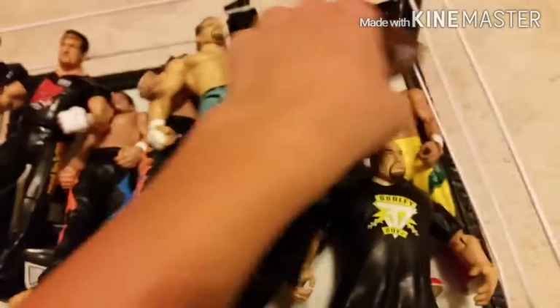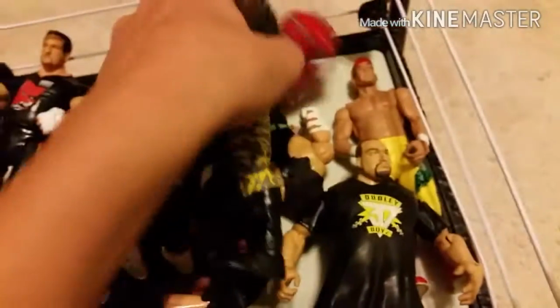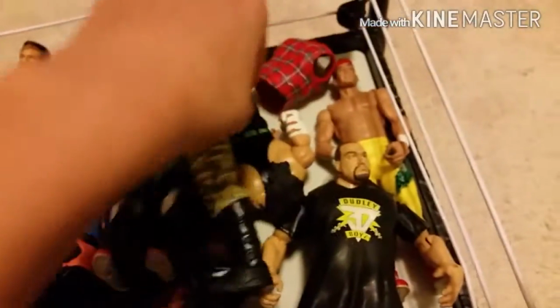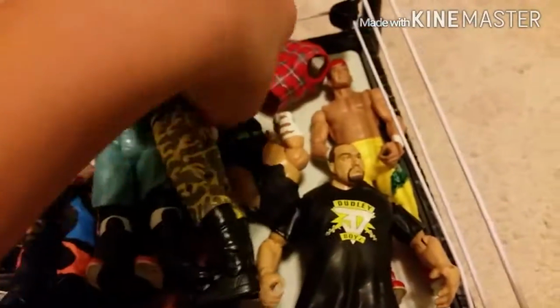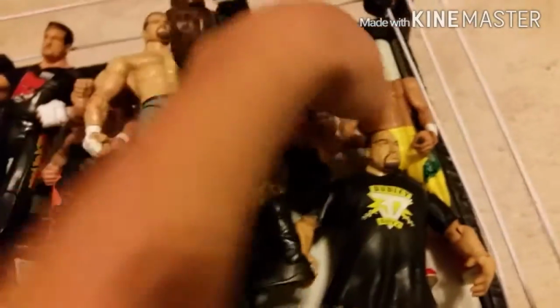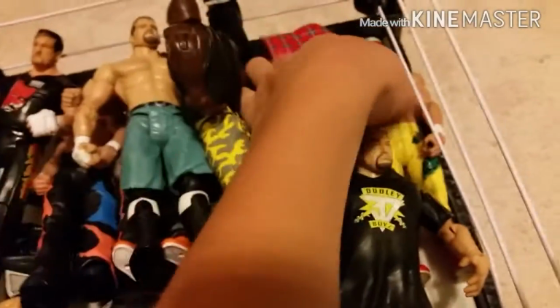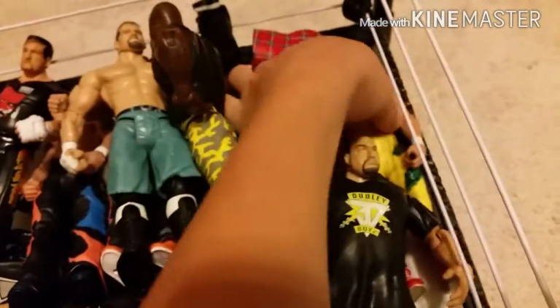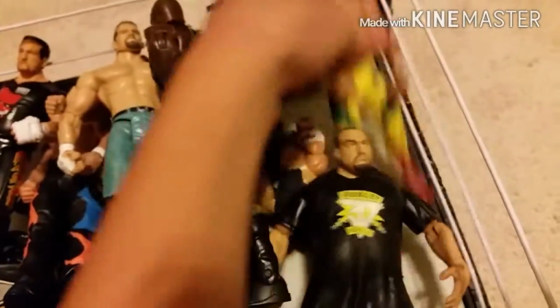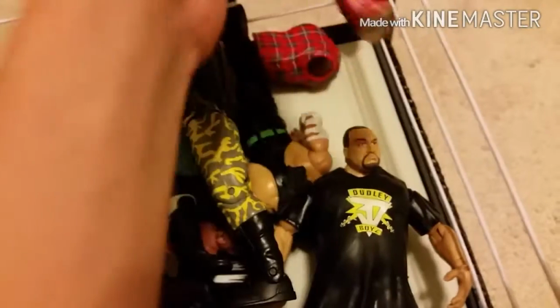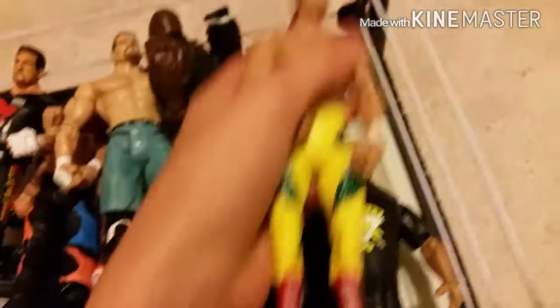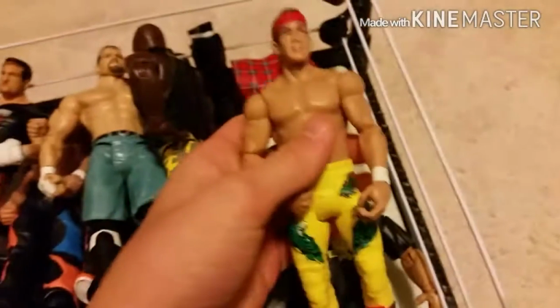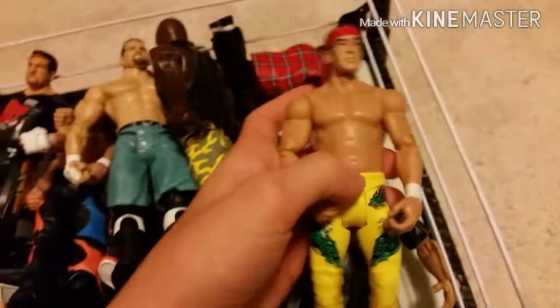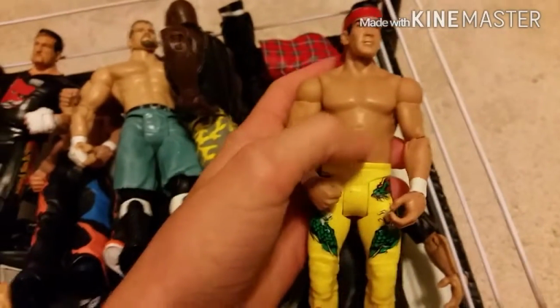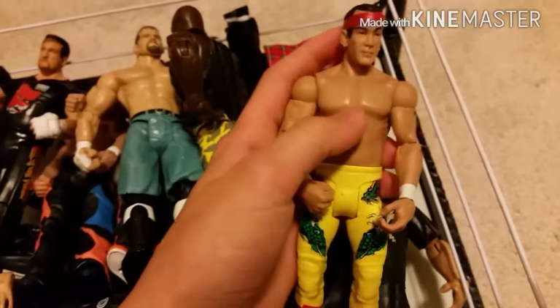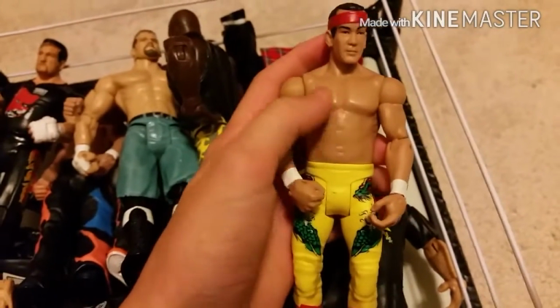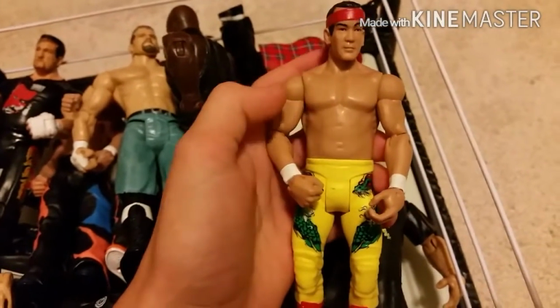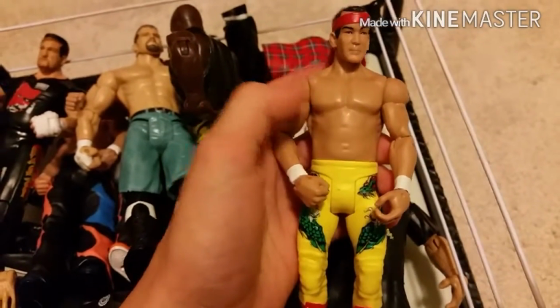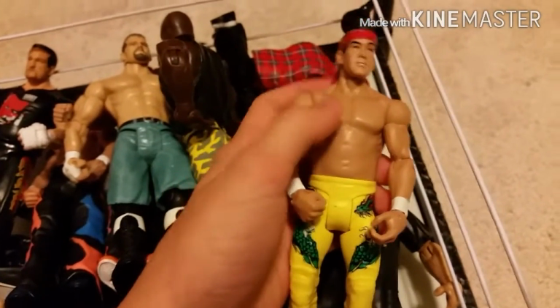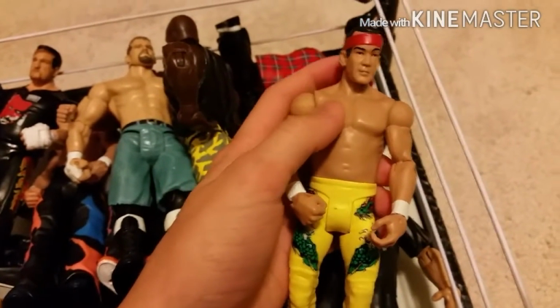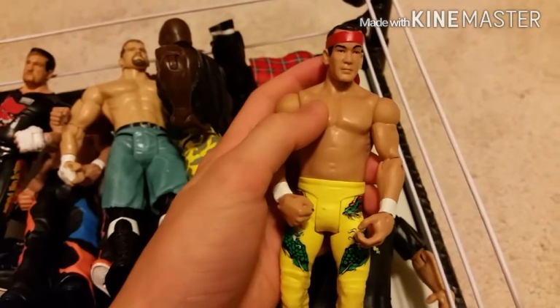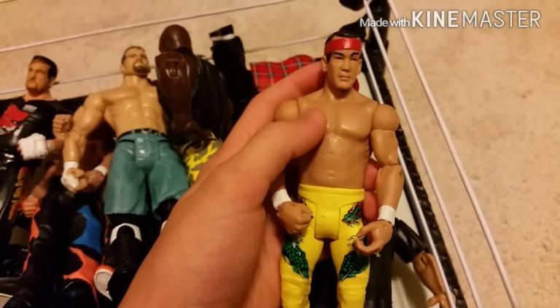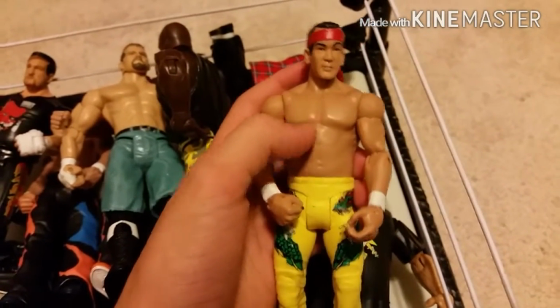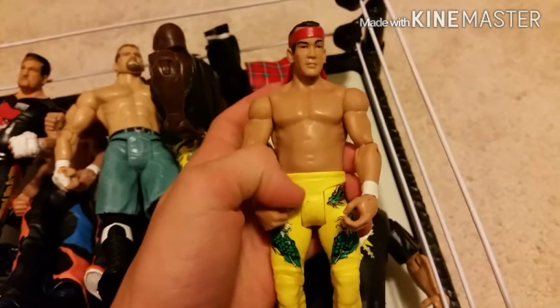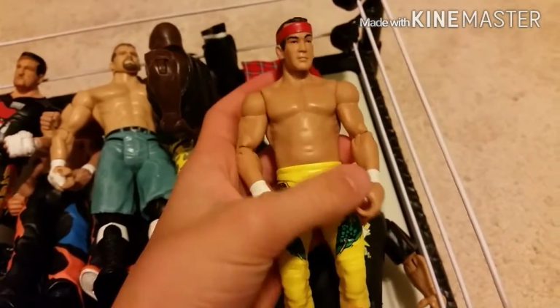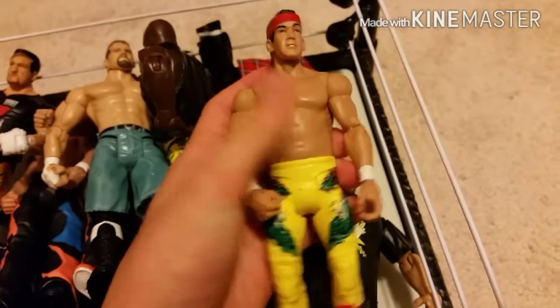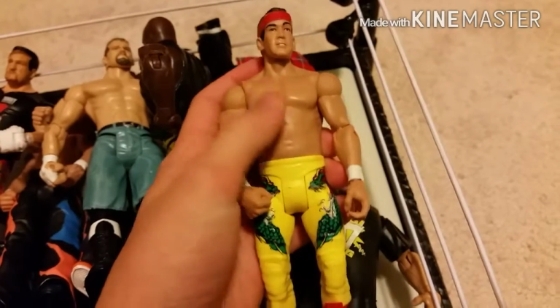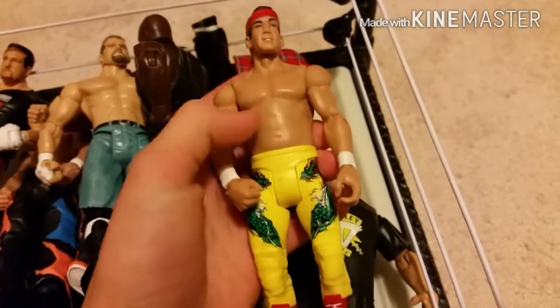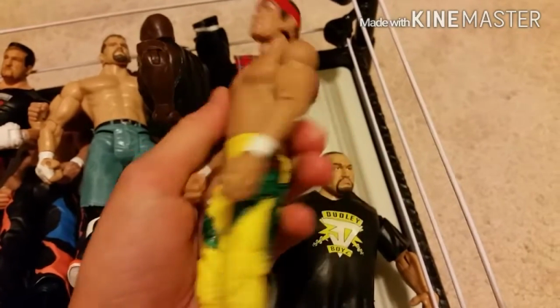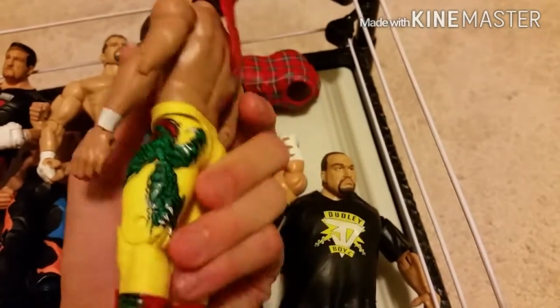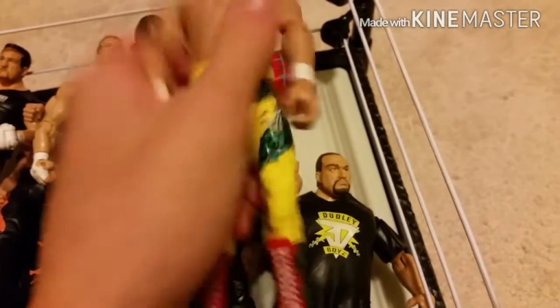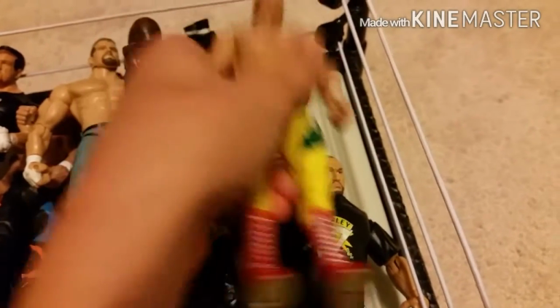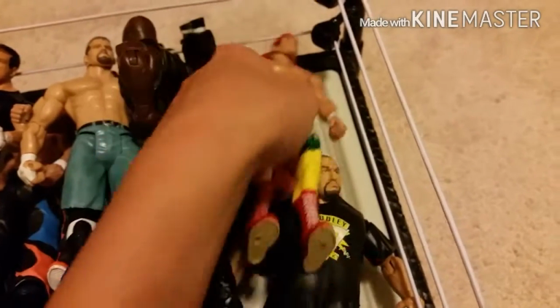Over here we got Ricky Steamboat — old Battle Pack Steamboat. Really cool. One of my favorite Ricky Steamboat head scans ever, and I love the torso they used for him. Just the attire is great.